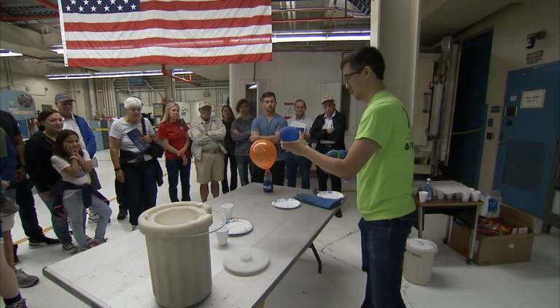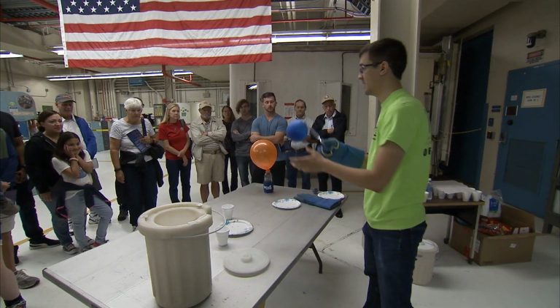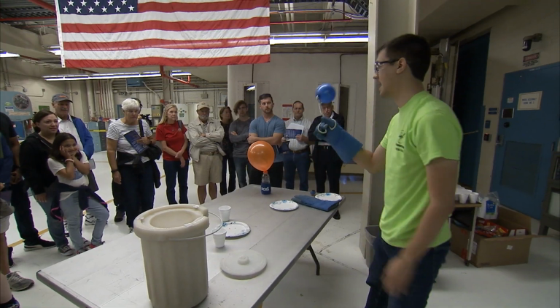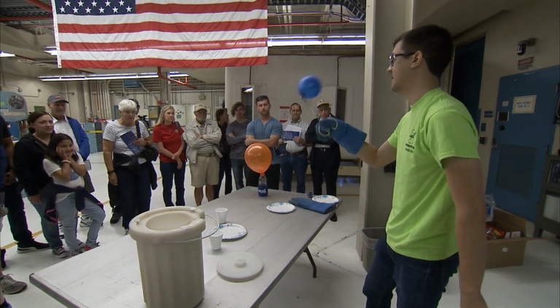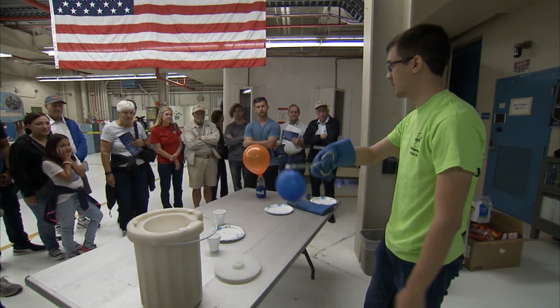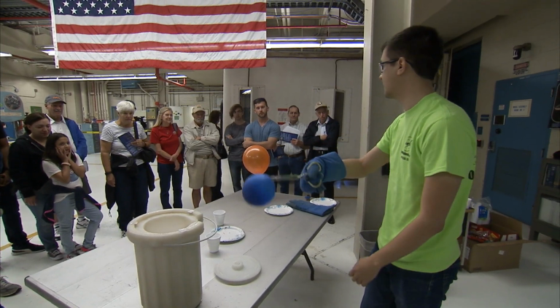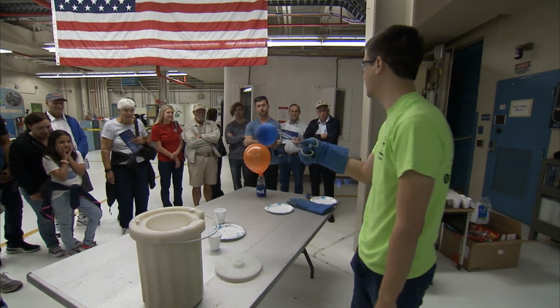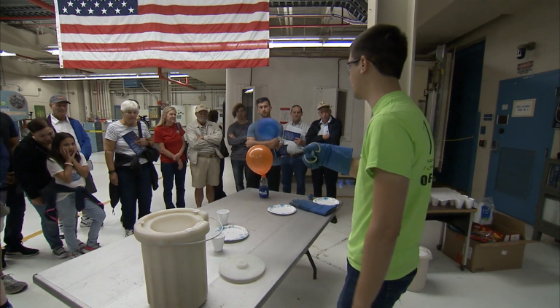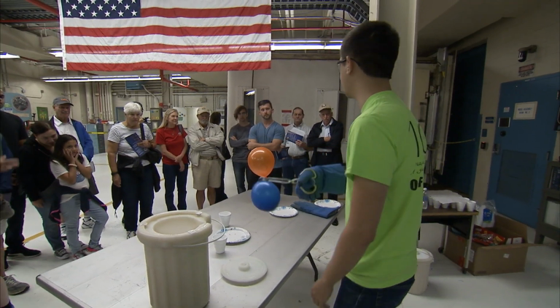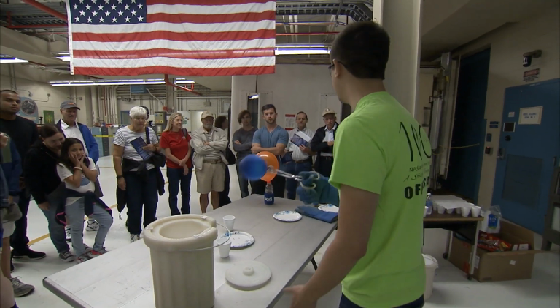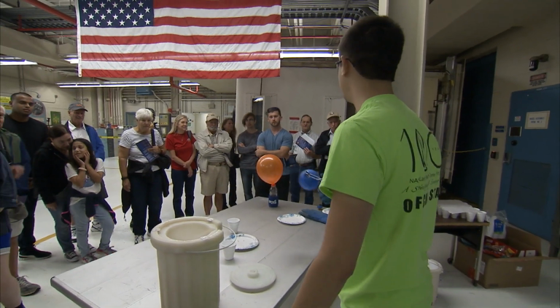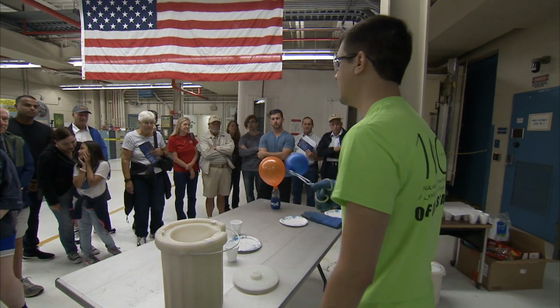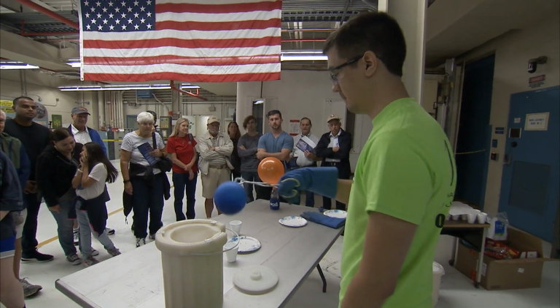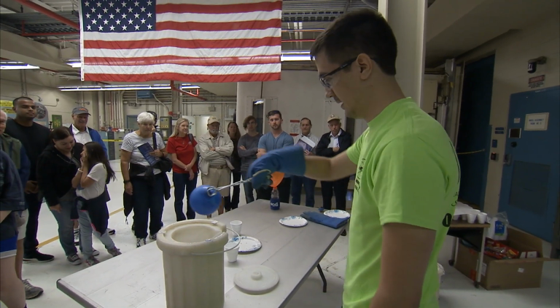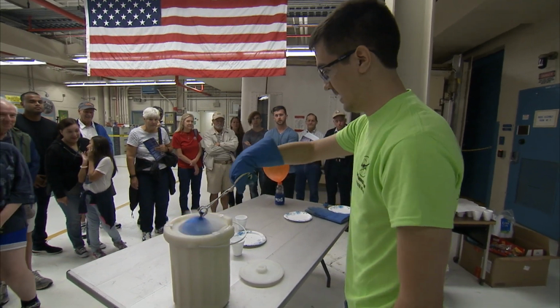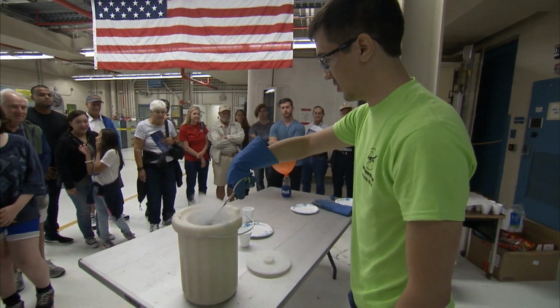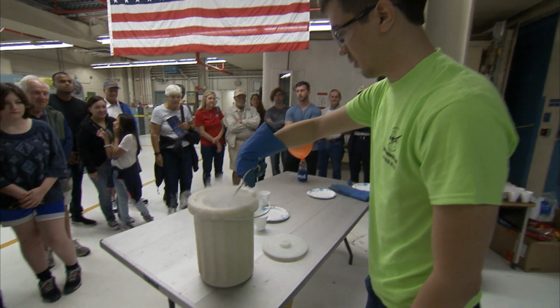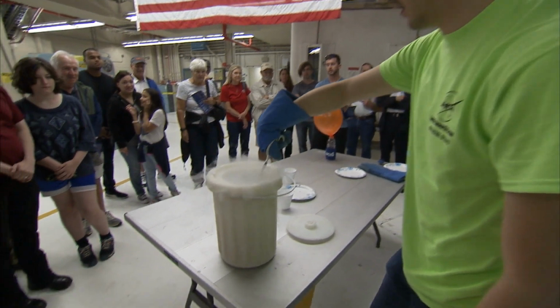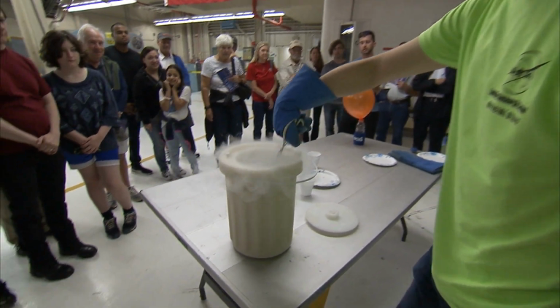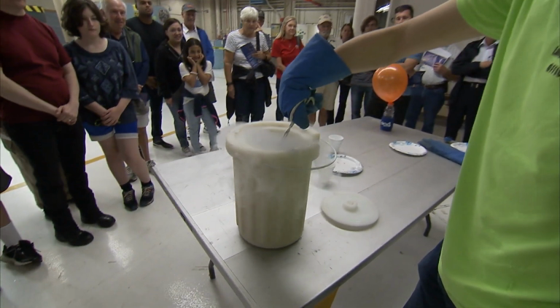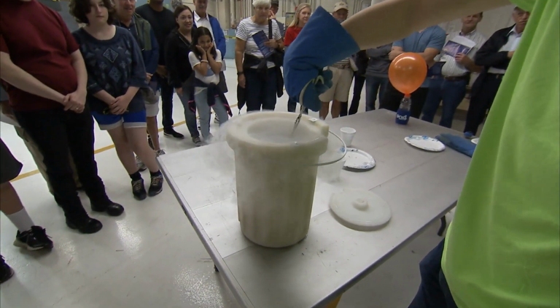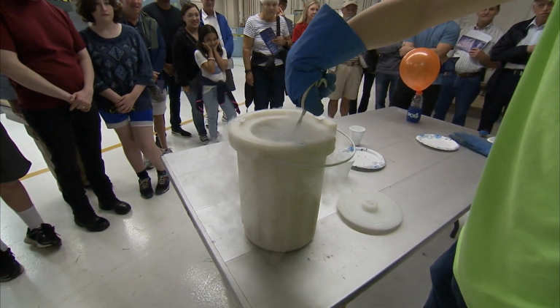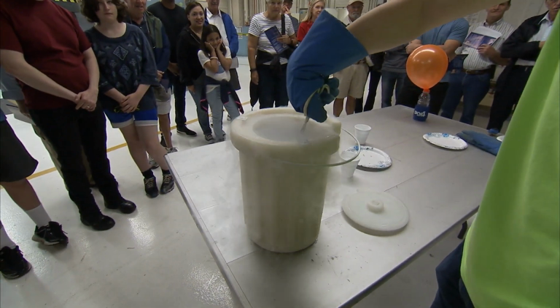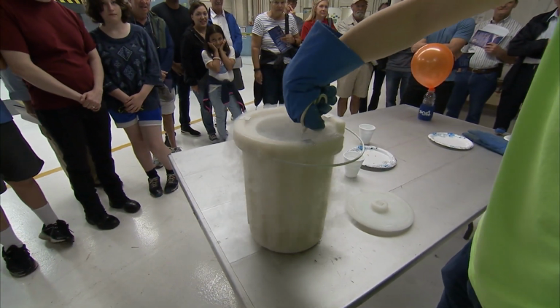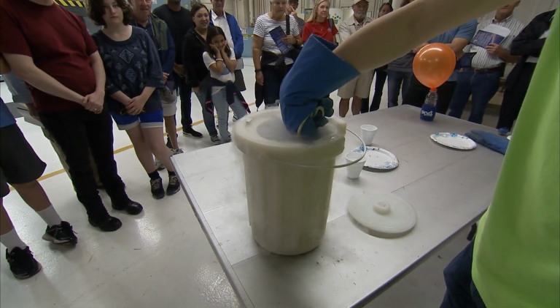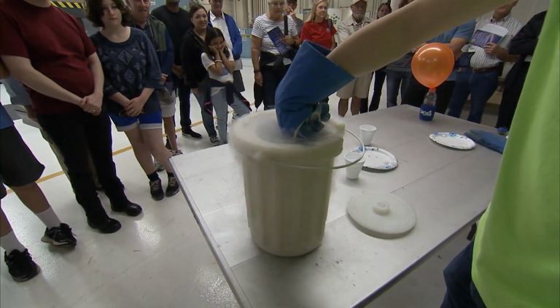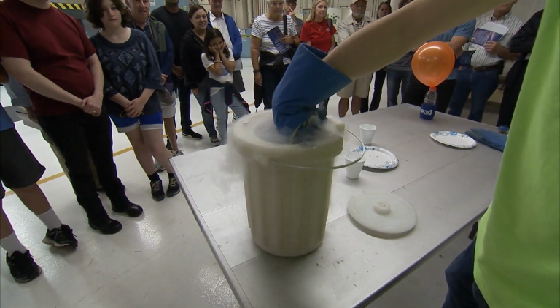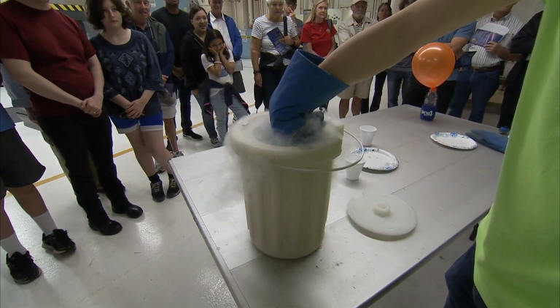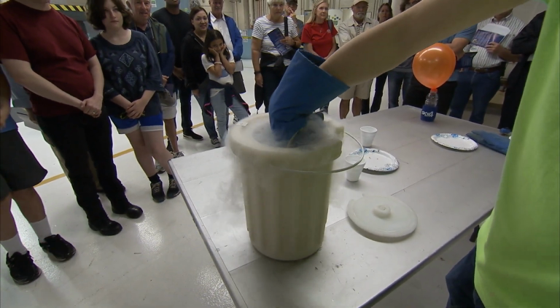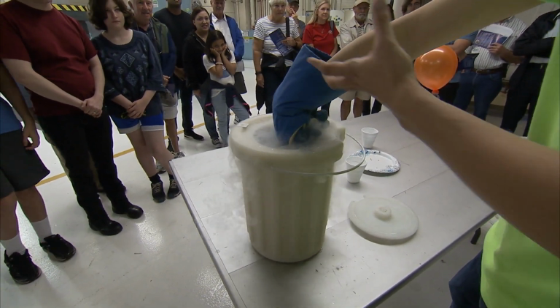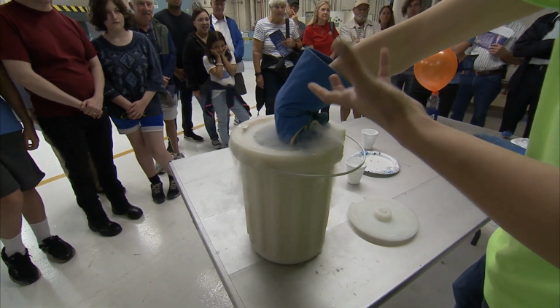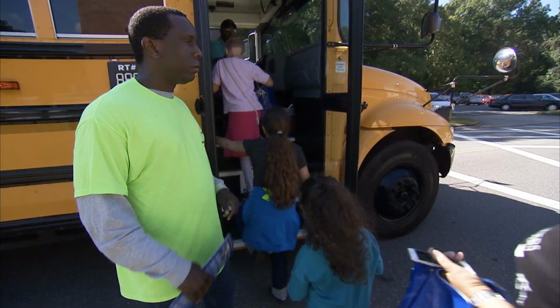What do you think is going to happen when I submerge it in the liquid nitrogen? It's going to shrink. So essentially what's happening, you can actually hear it boiling.